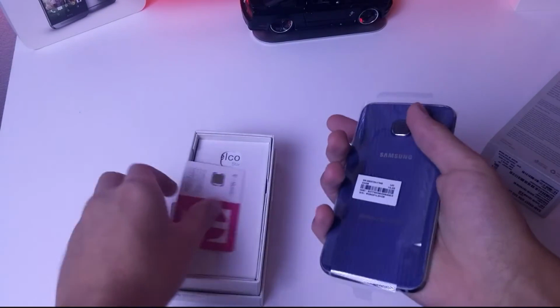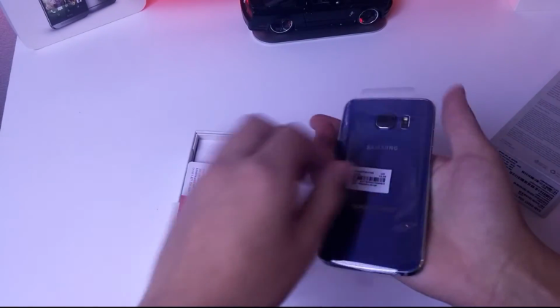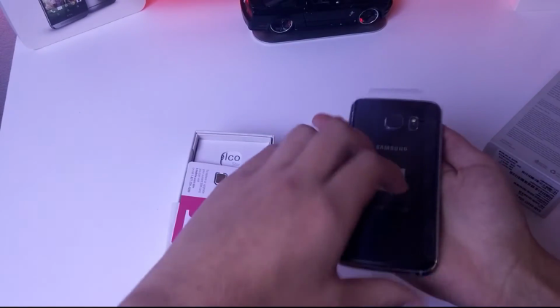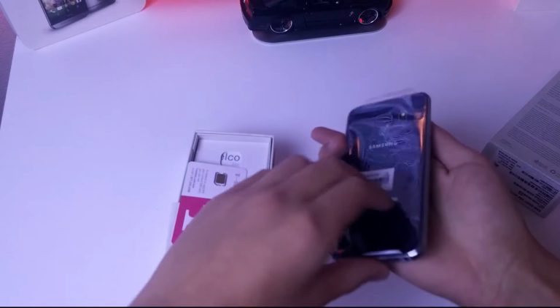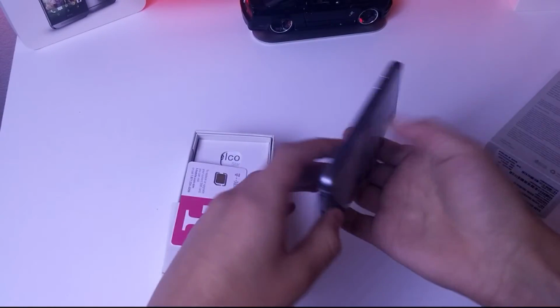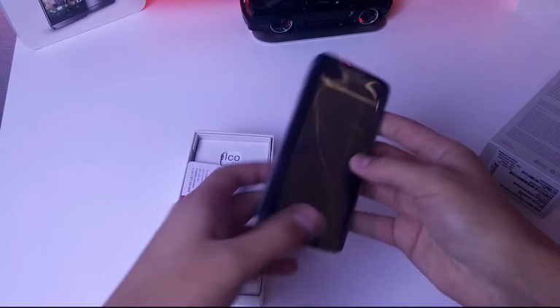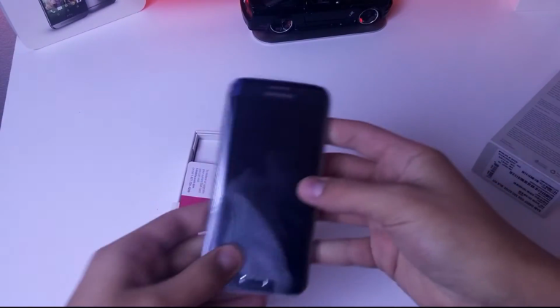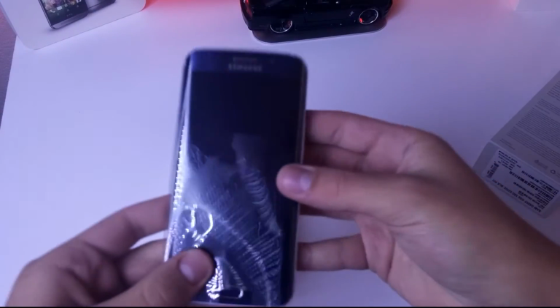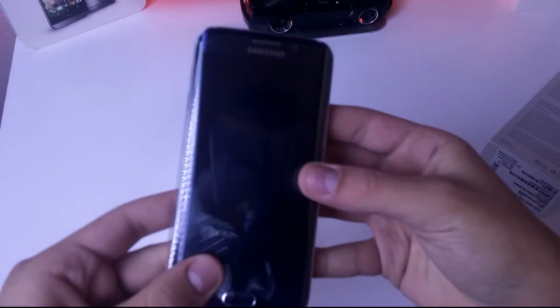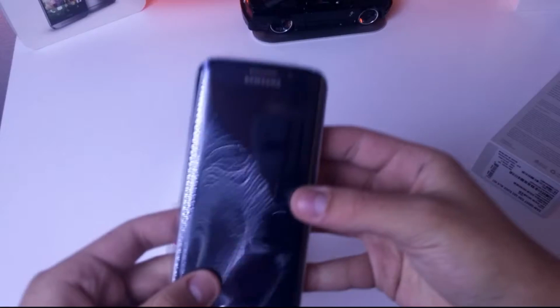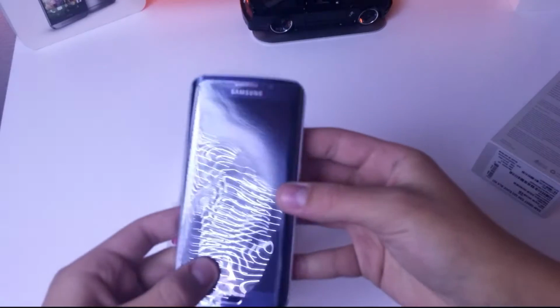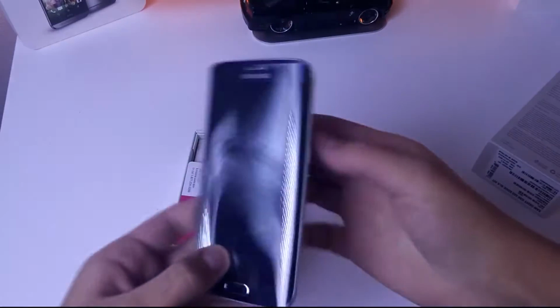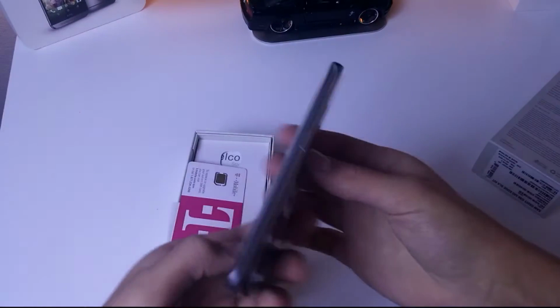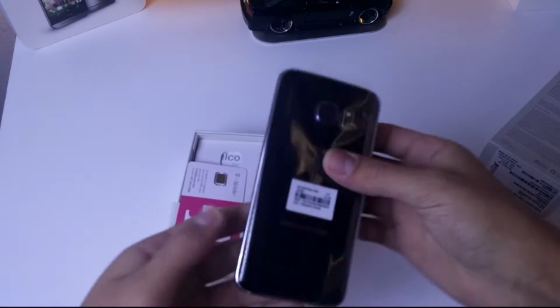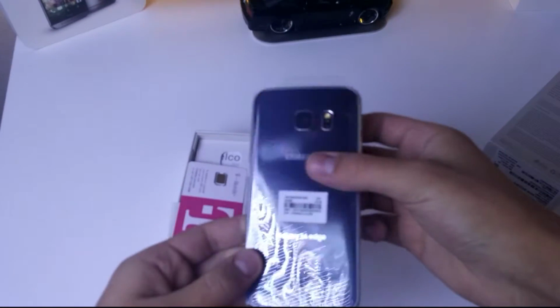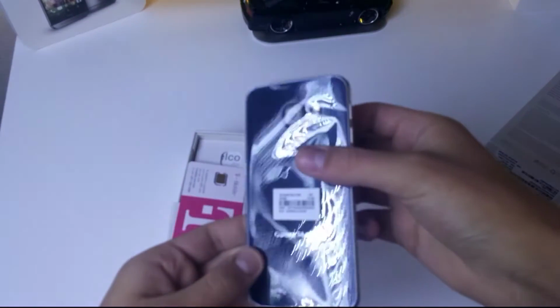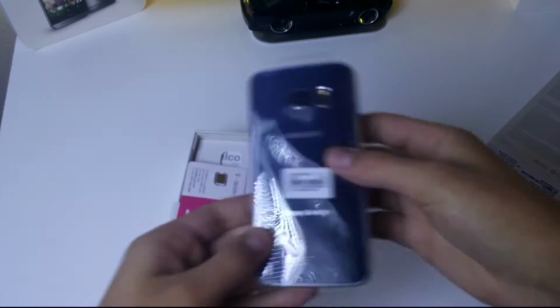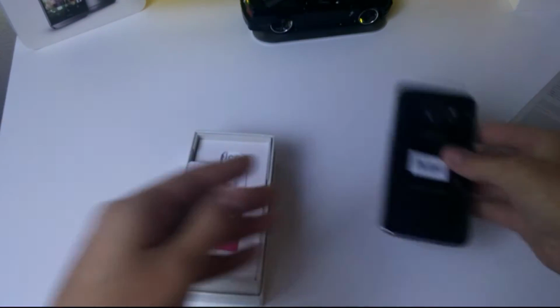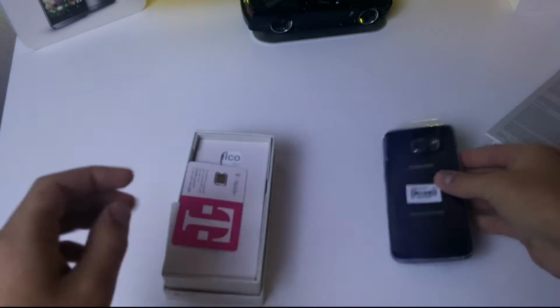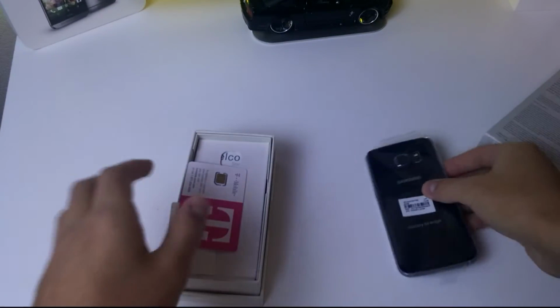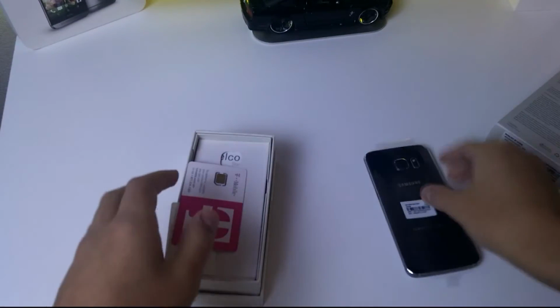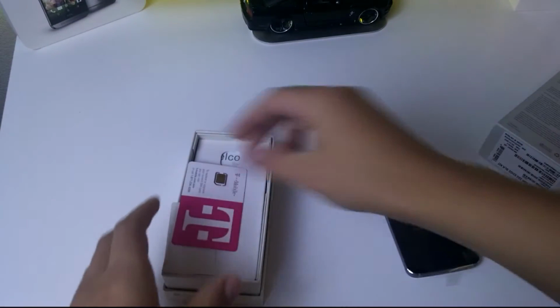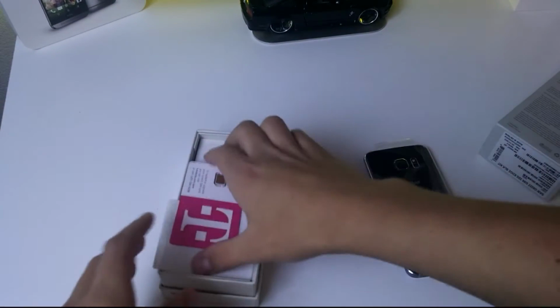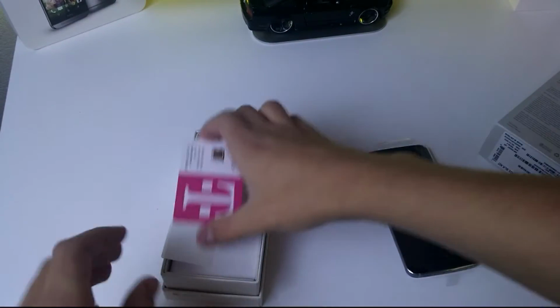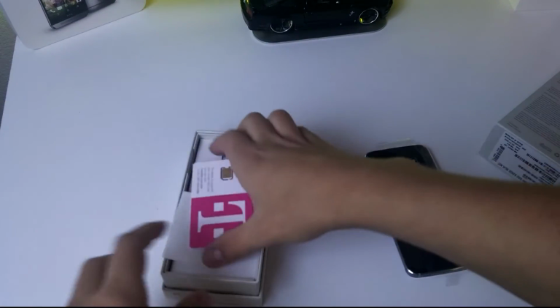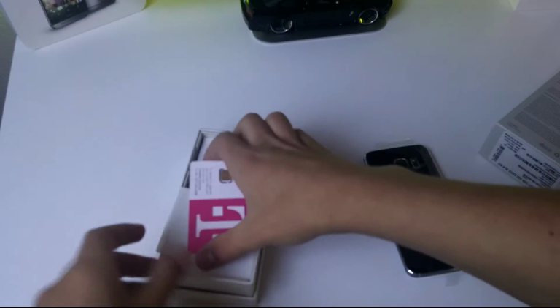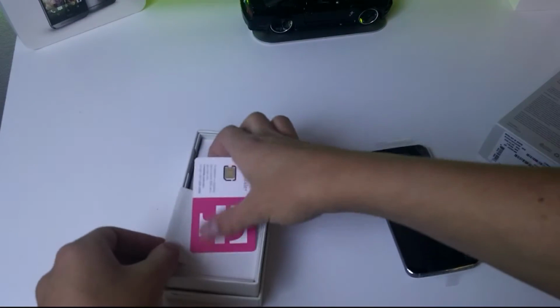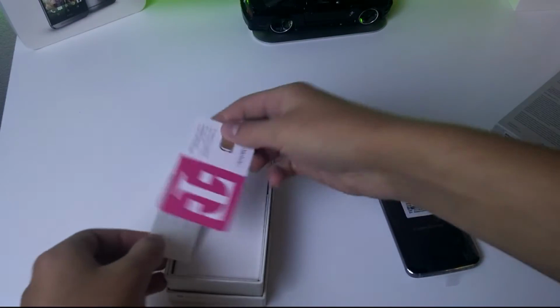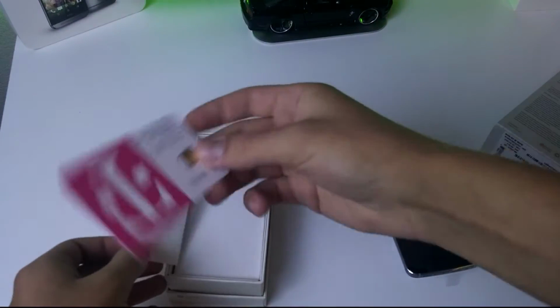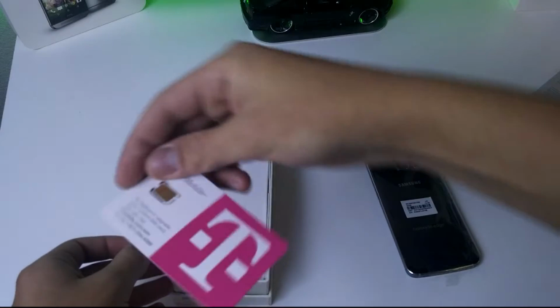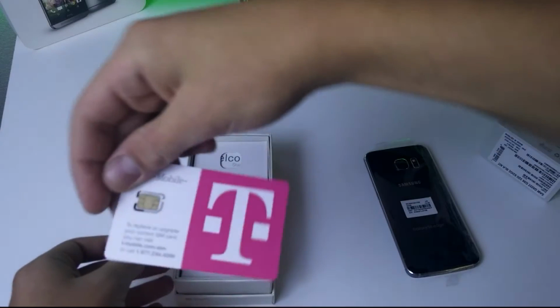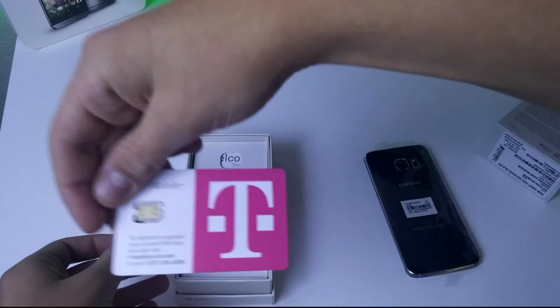It does look absolutely beautiful and it's a lot lighter than I thought it was going to be, in all honesty. So I'm gonna go ahead and put that to the side.